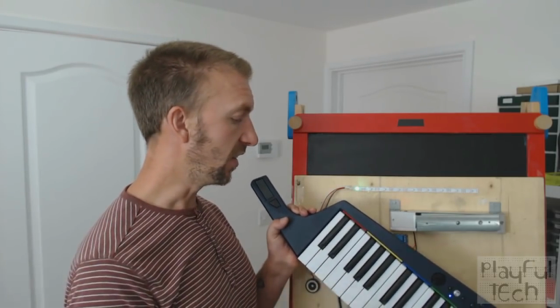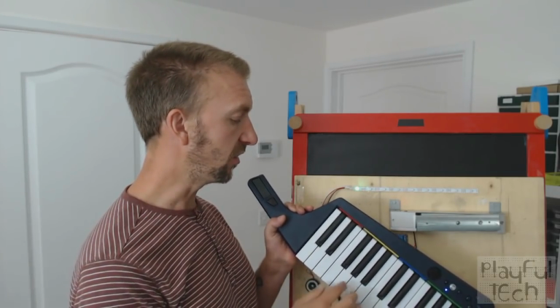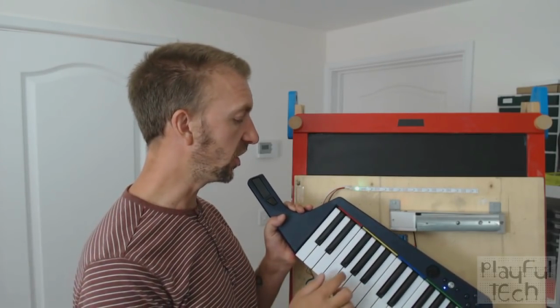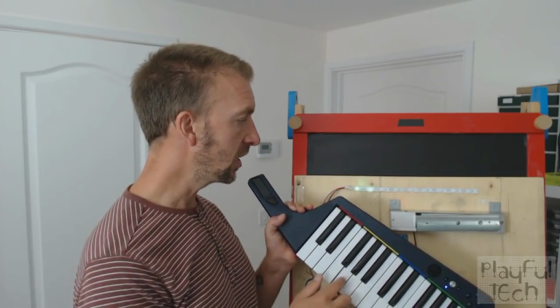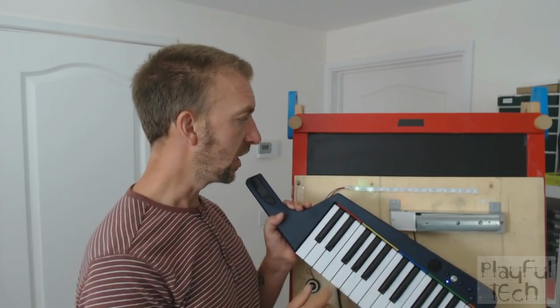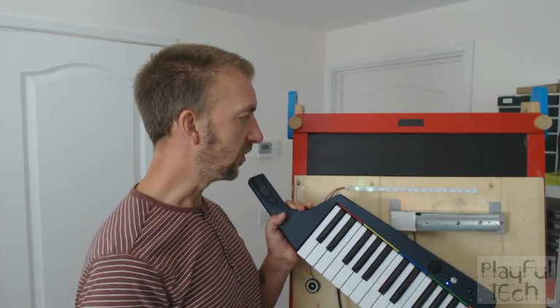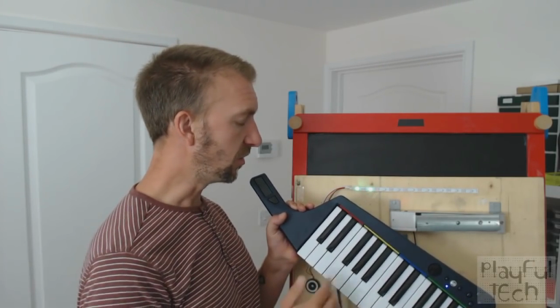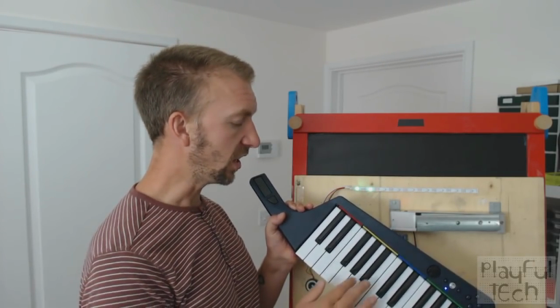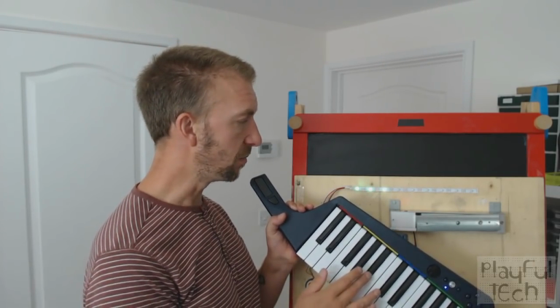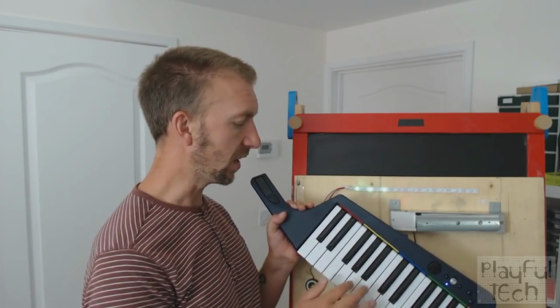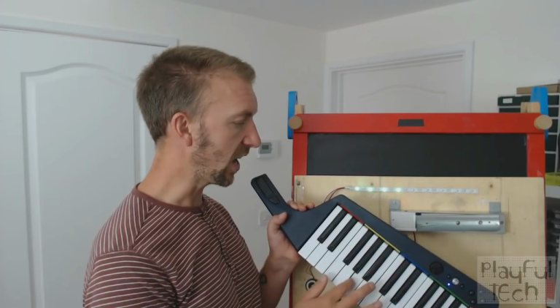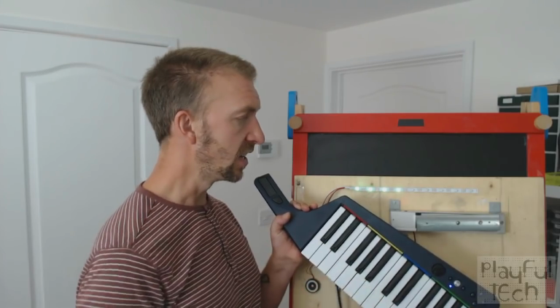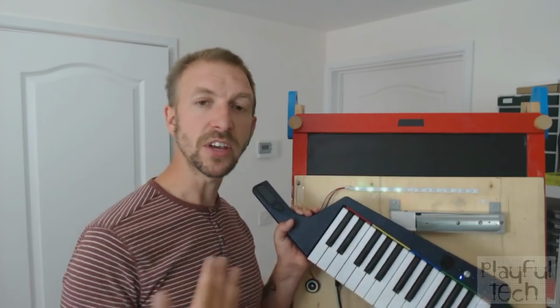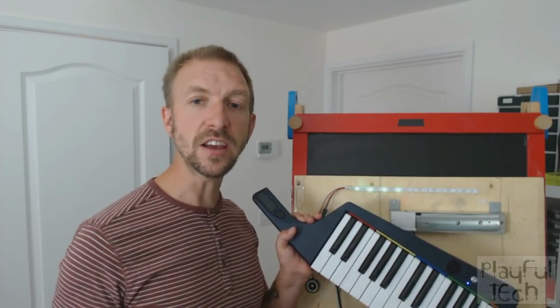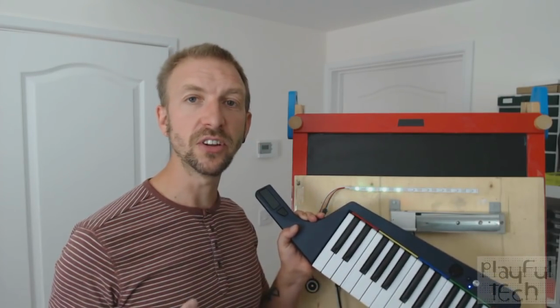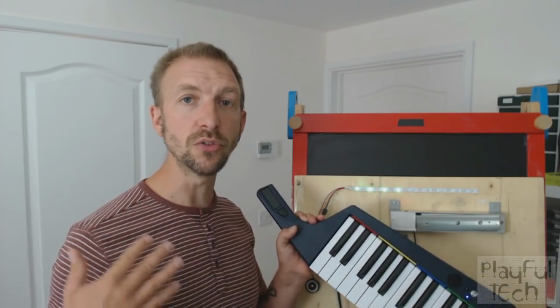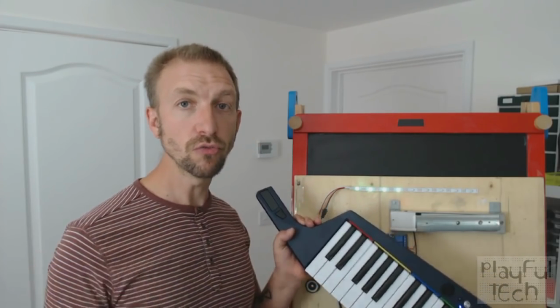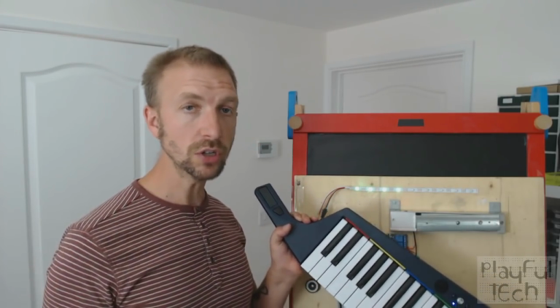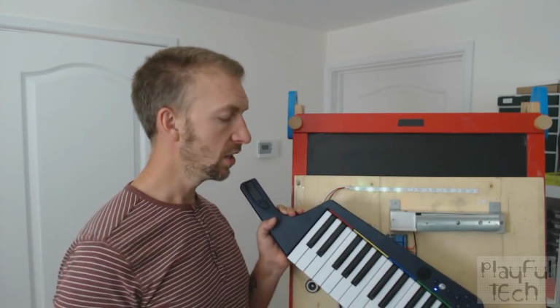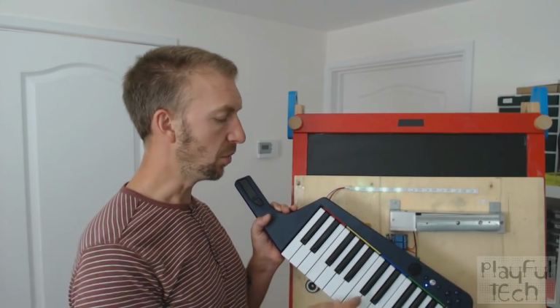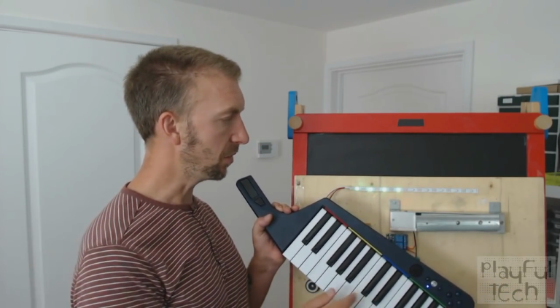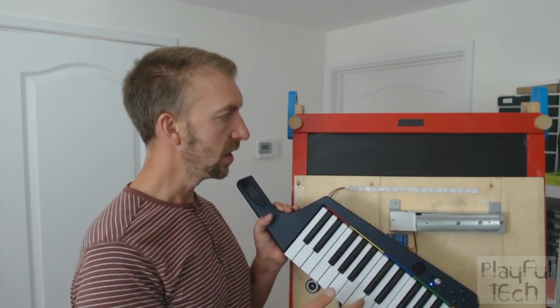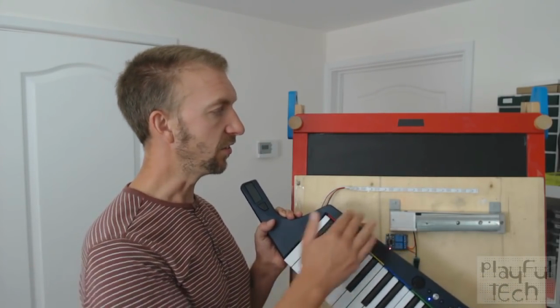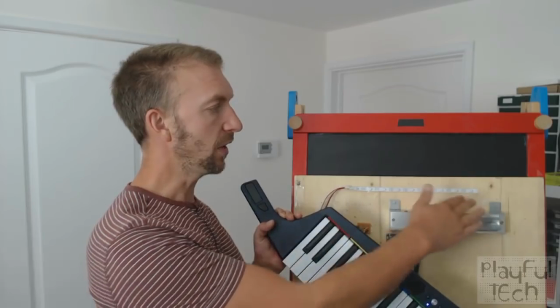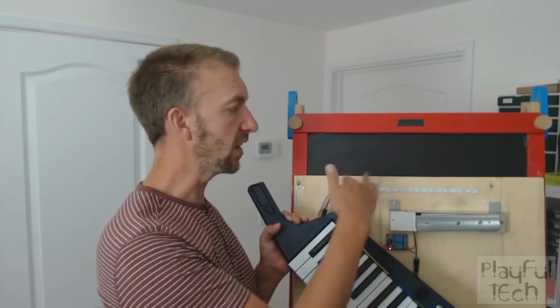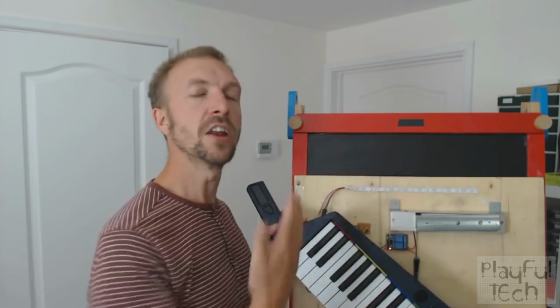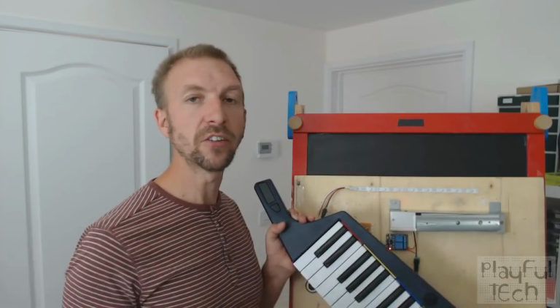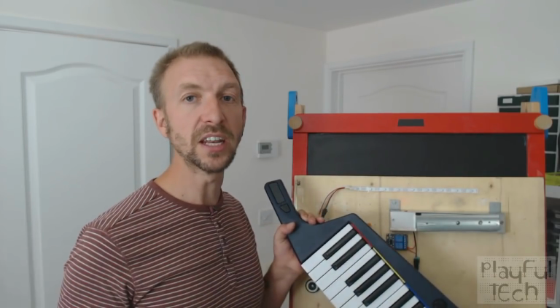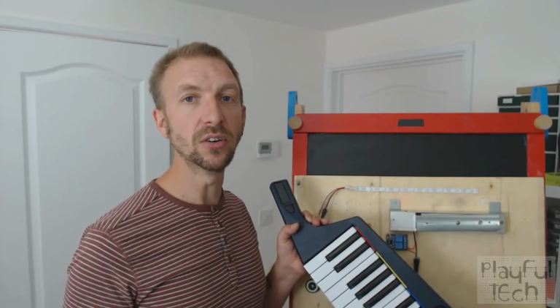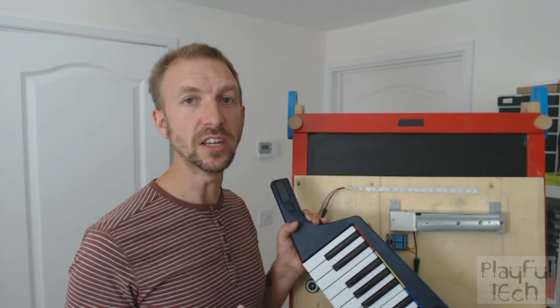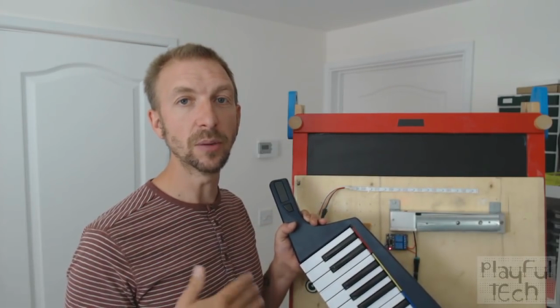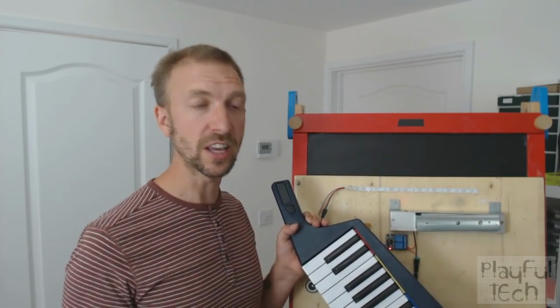The next note is a G. So: D, G, B flat, A. Now, if I get the next note wrong, what will happen is that it will flash red, and then I'm back to the beginning of the puzzle again.